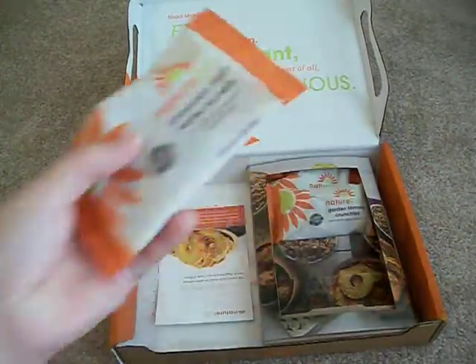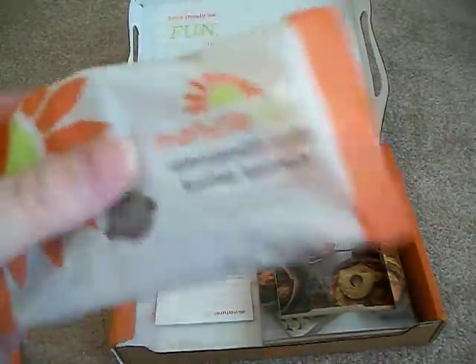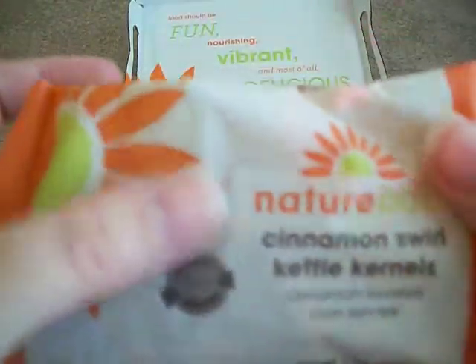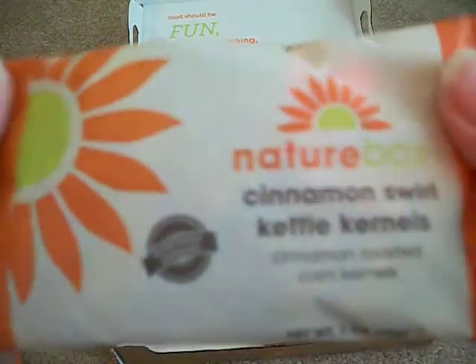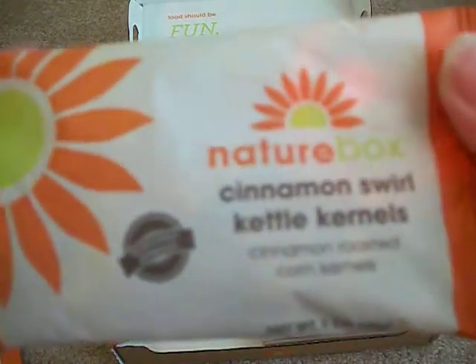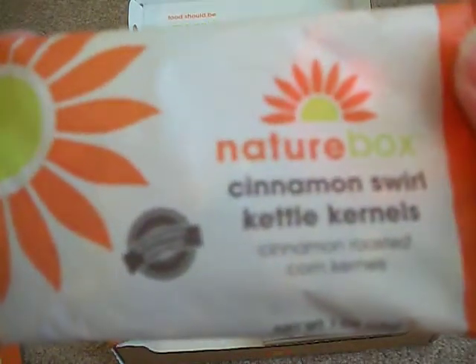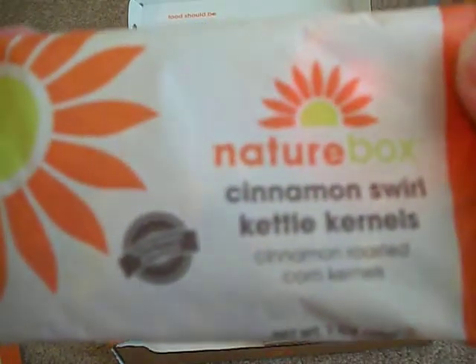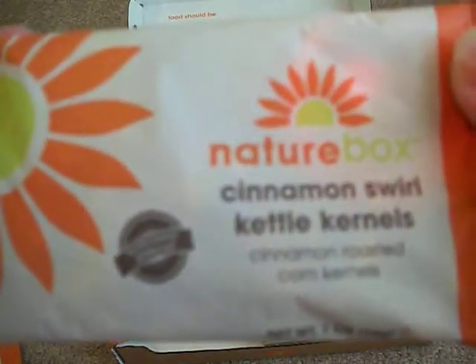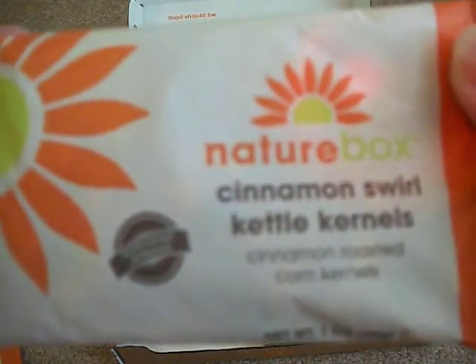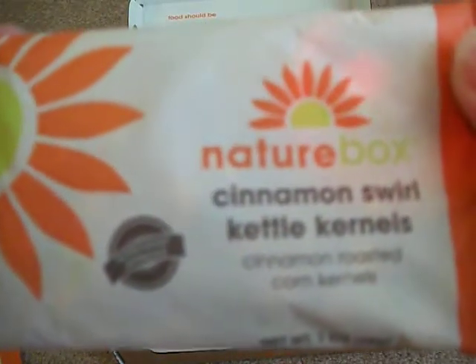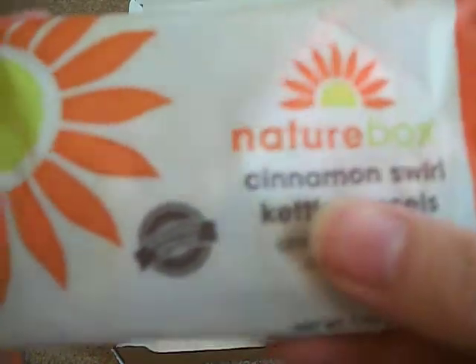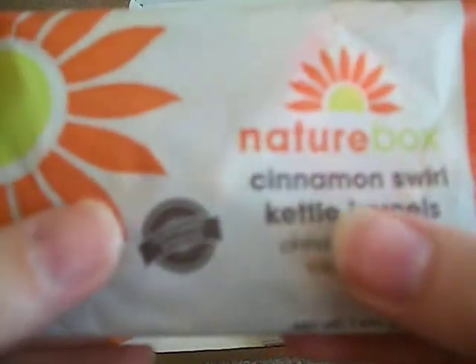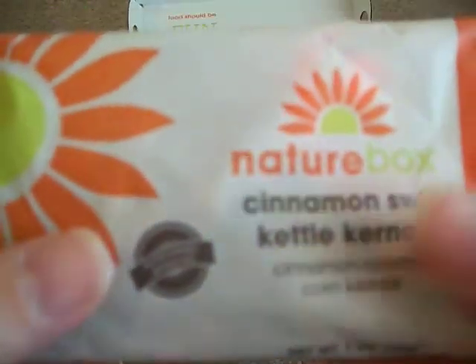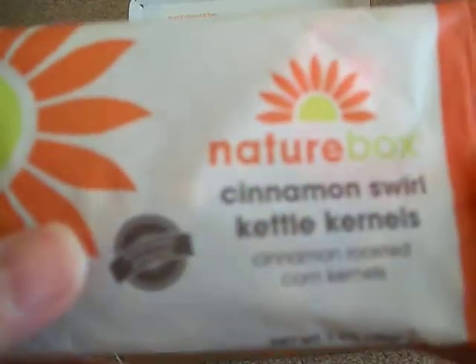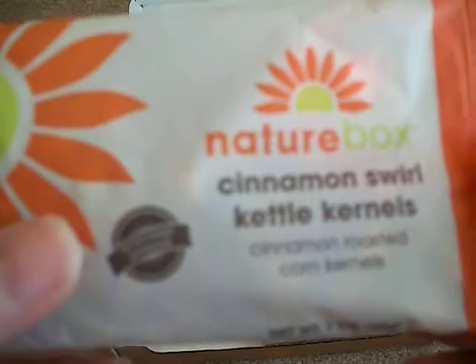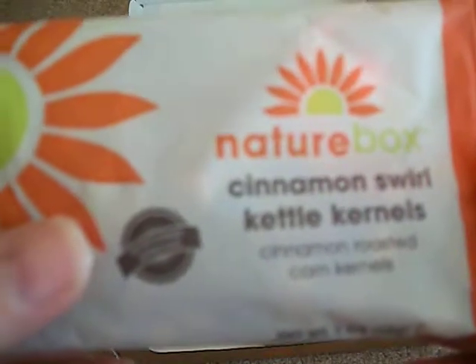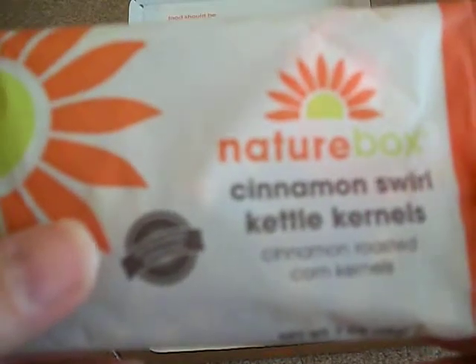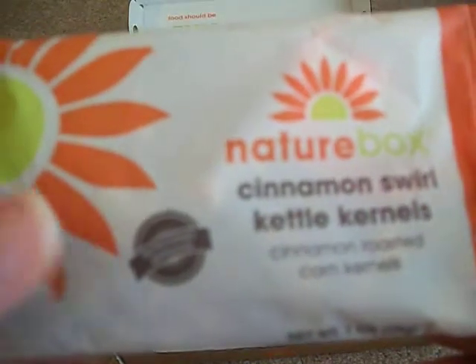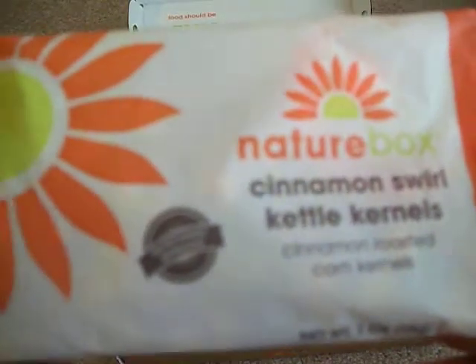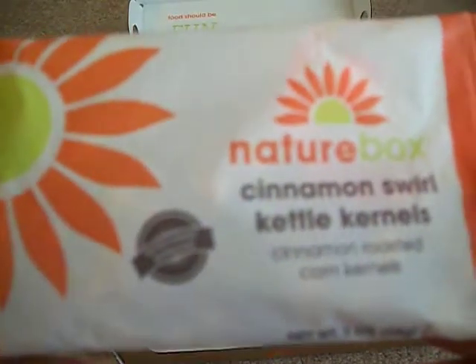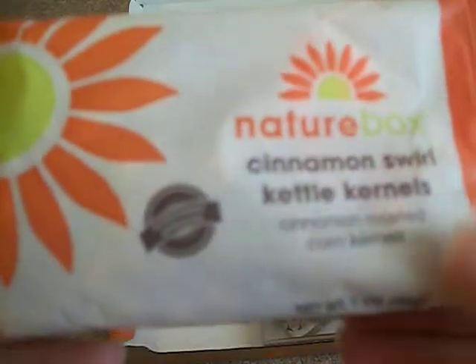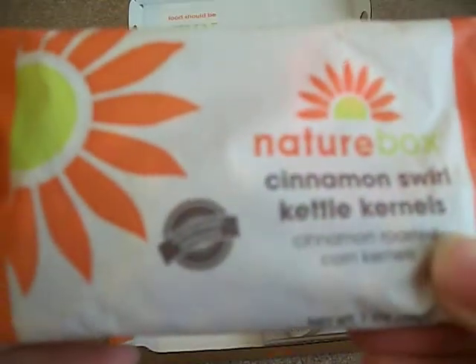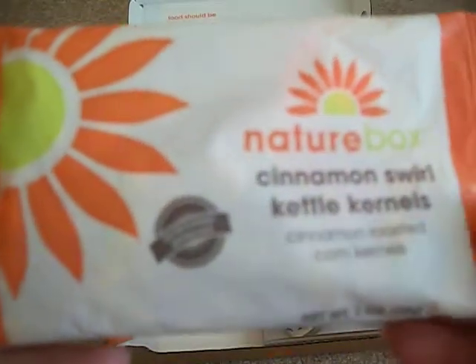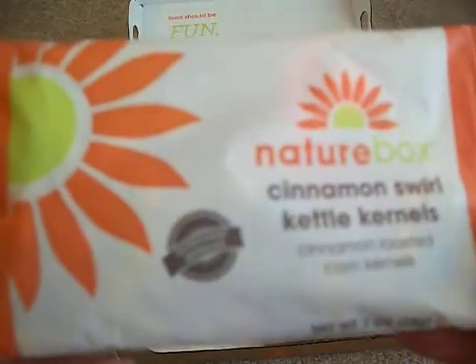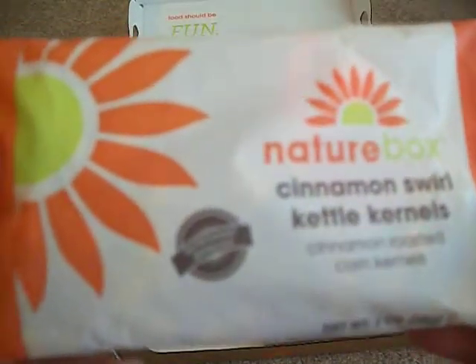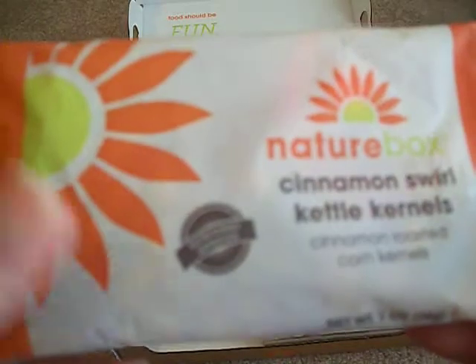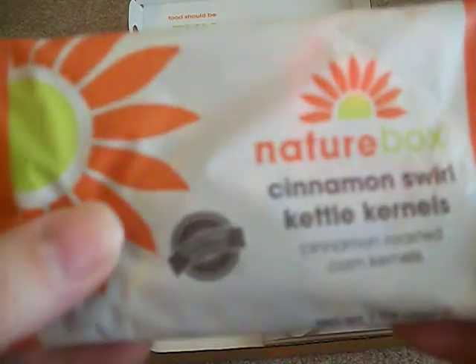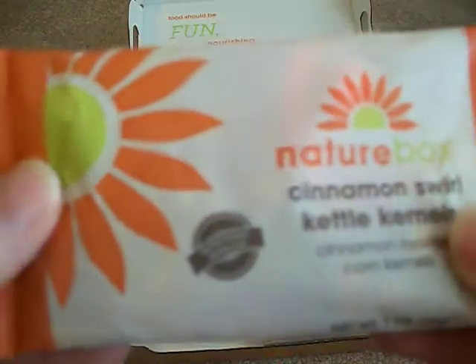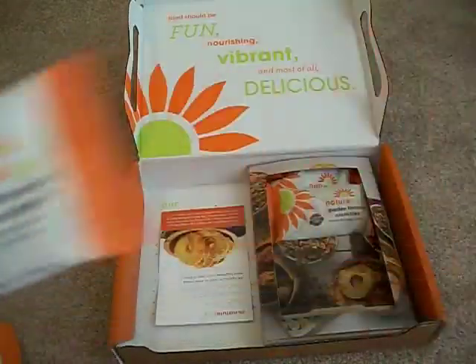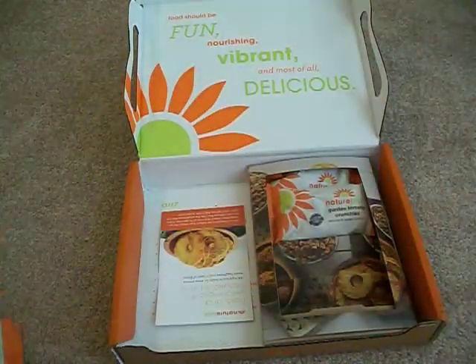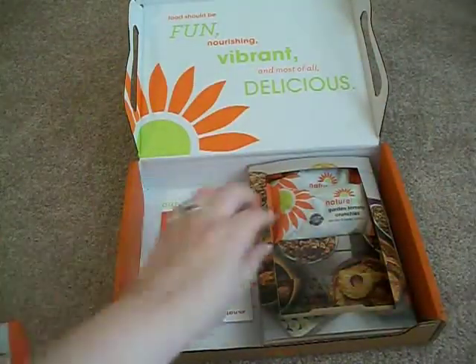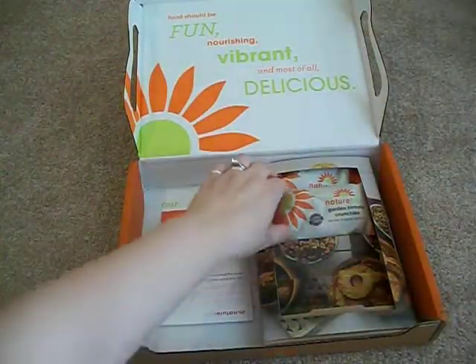The next one we did receive is cinnamon swirl kettle kernels. That sounds yummy — I love cinnamon and I love kettle corn. These are kernels, kind of like little seeds. Awesome, can't wait to try that as well.